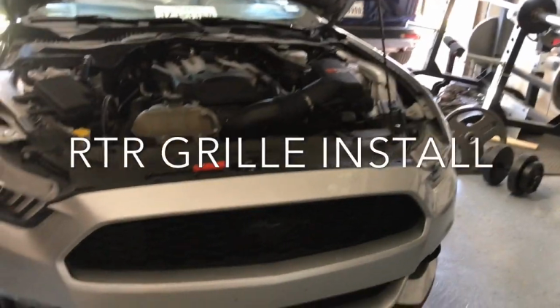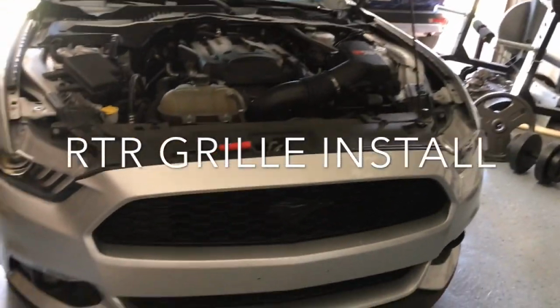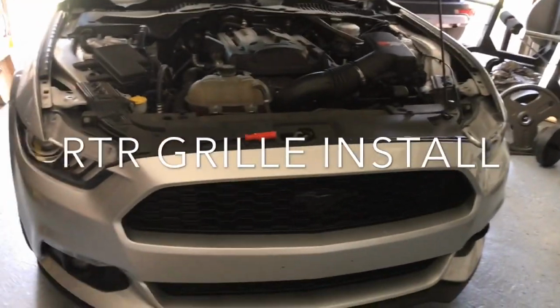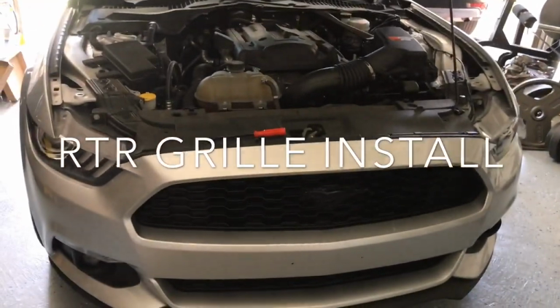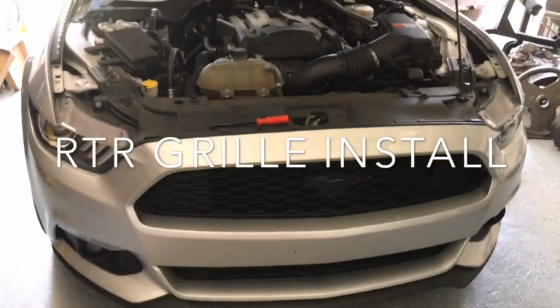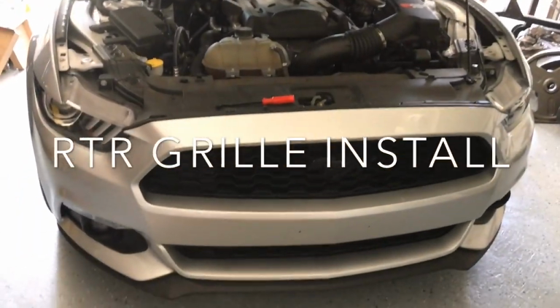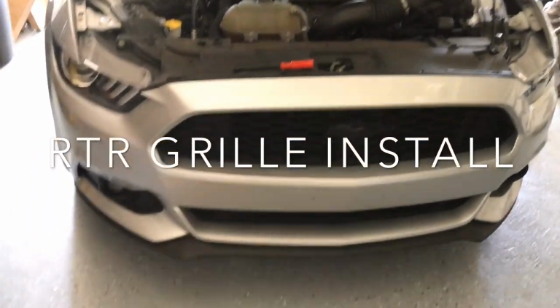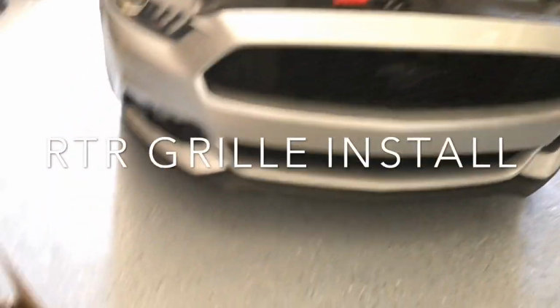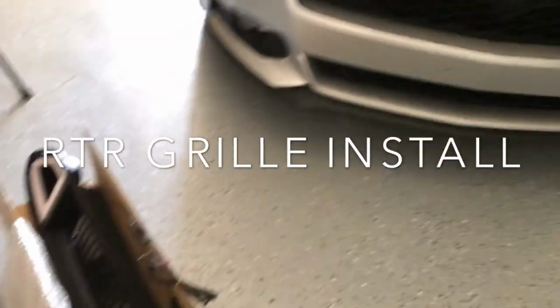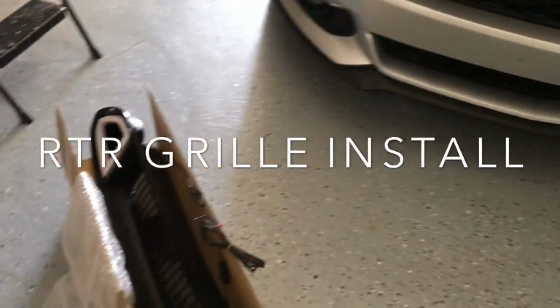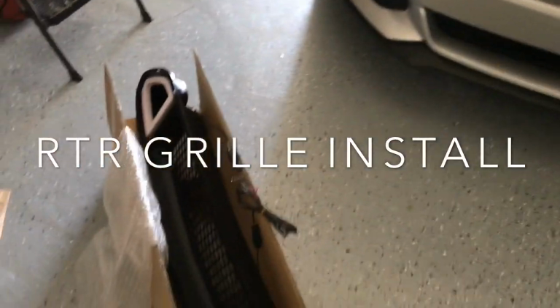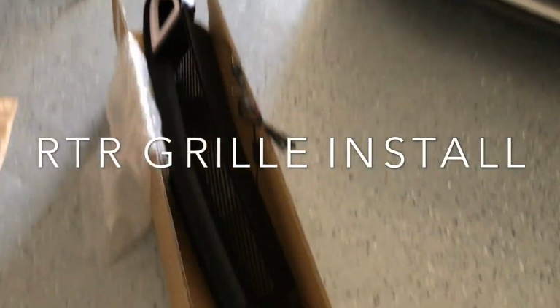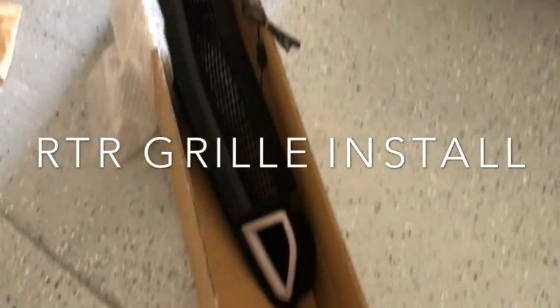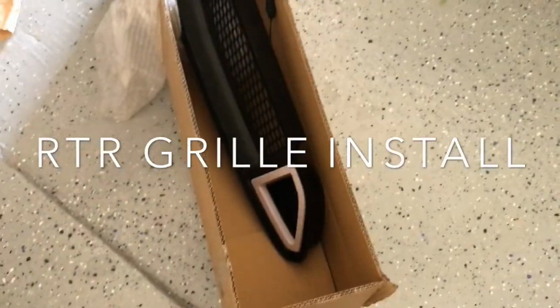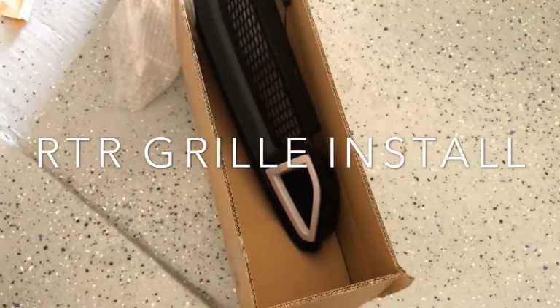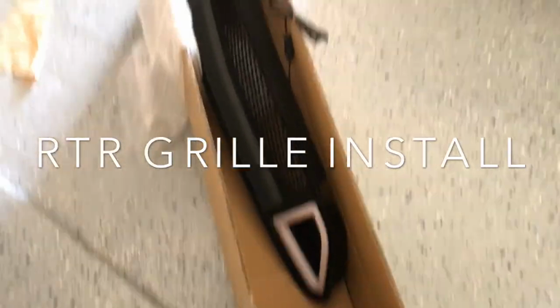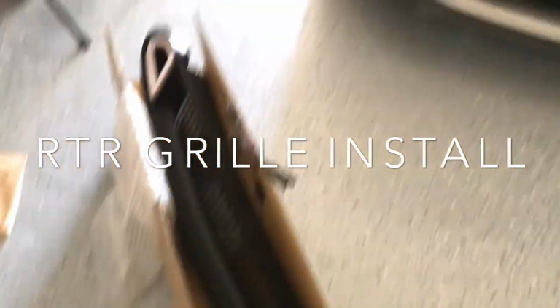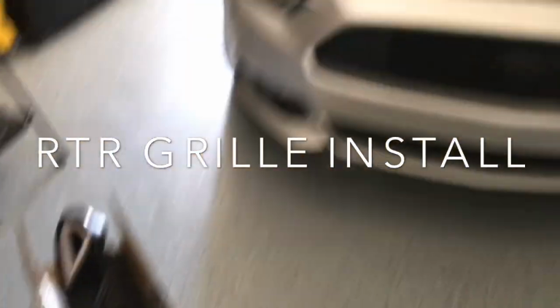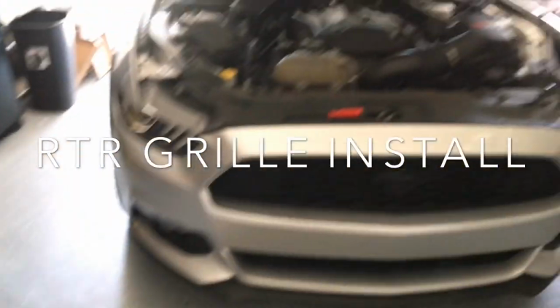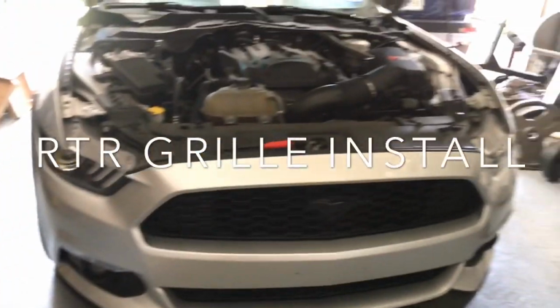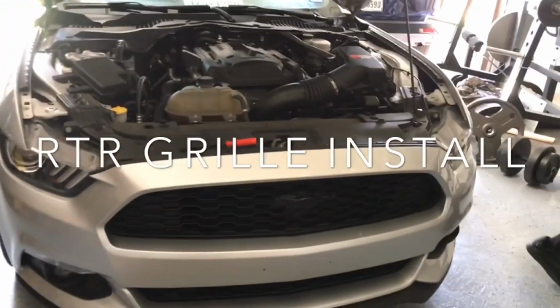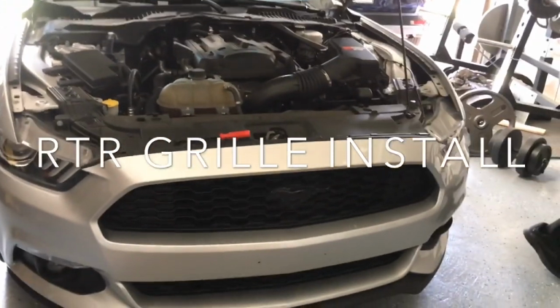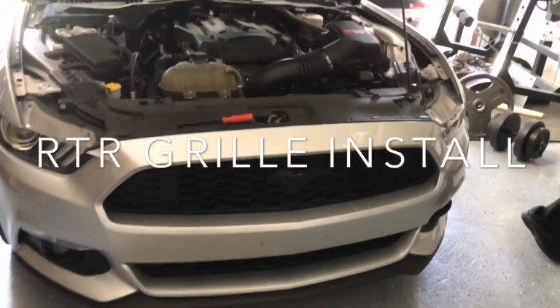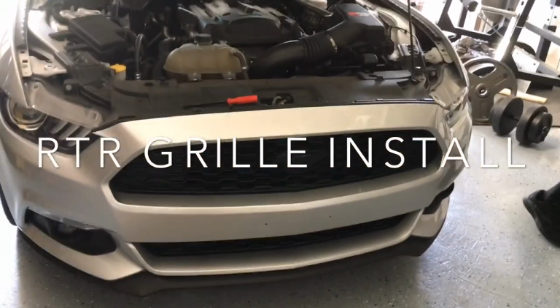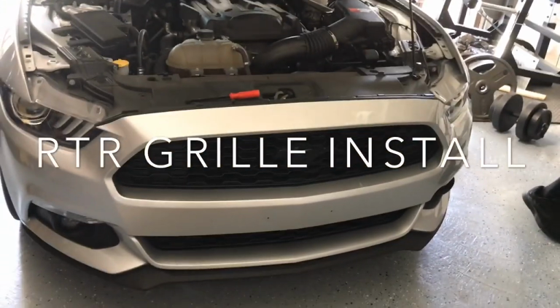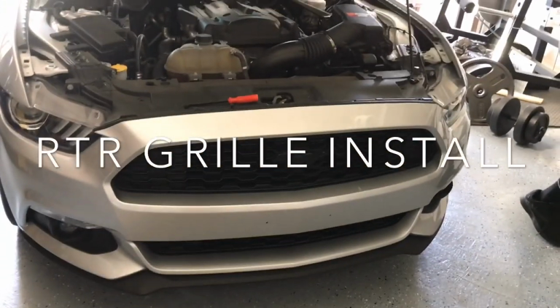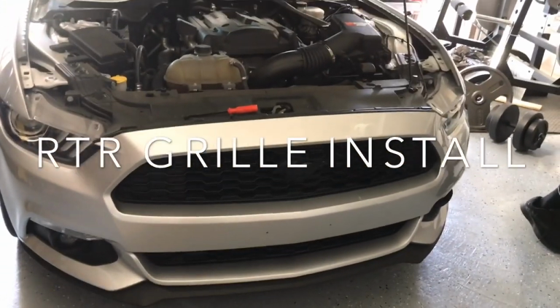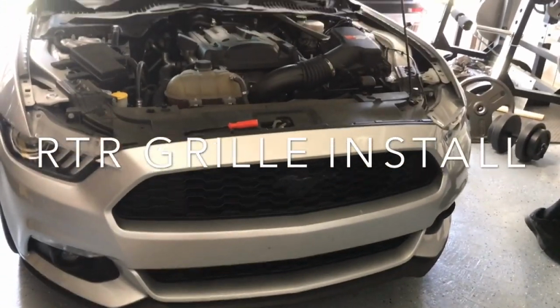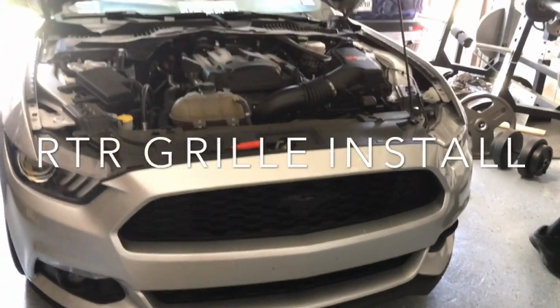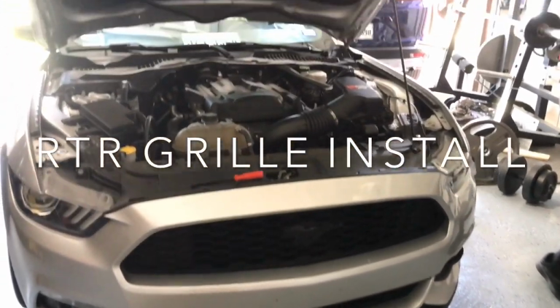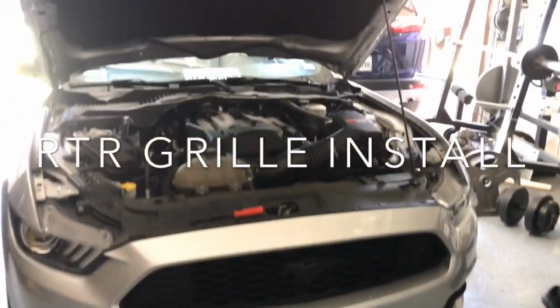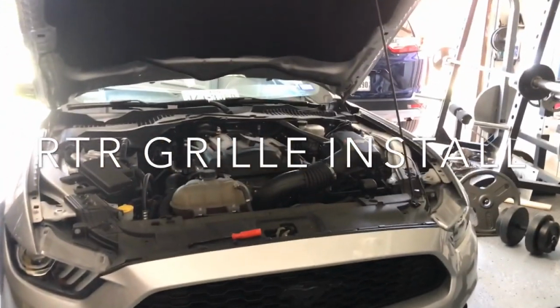What are we doing? What is this called? RTR, right? RTR grill. 2016 Mustang?